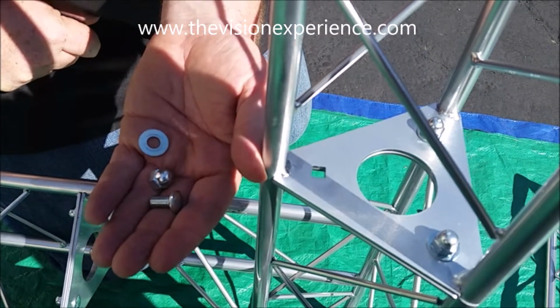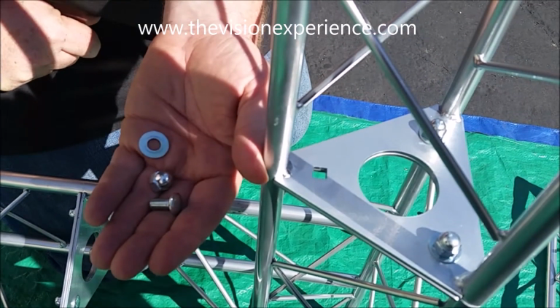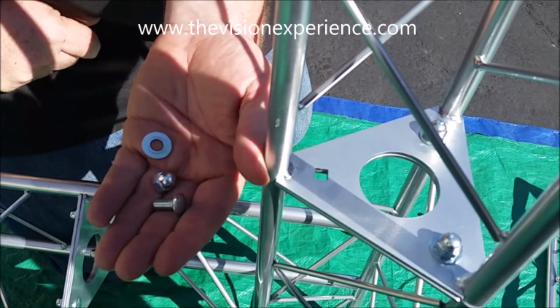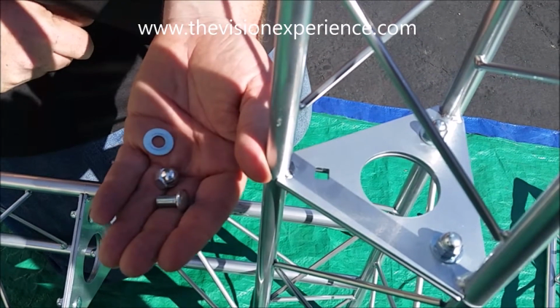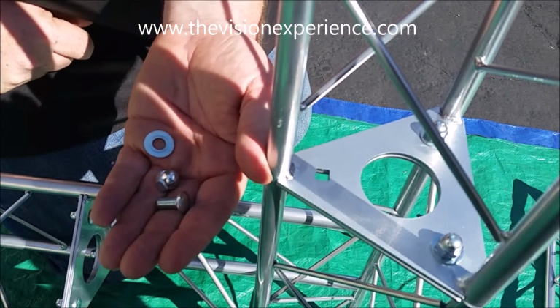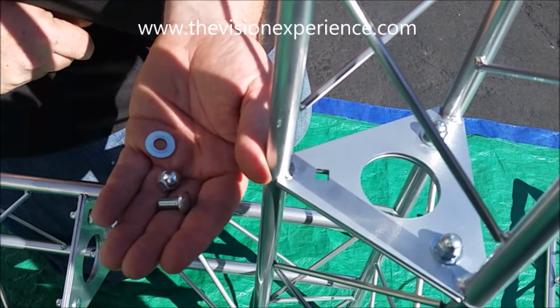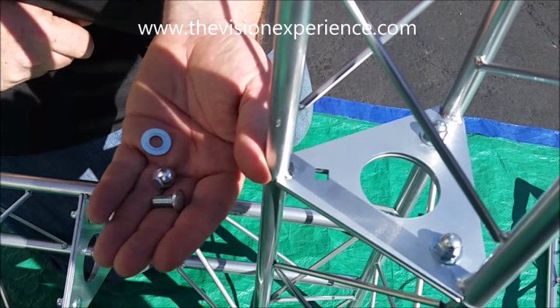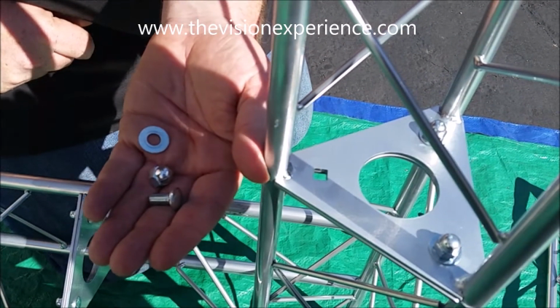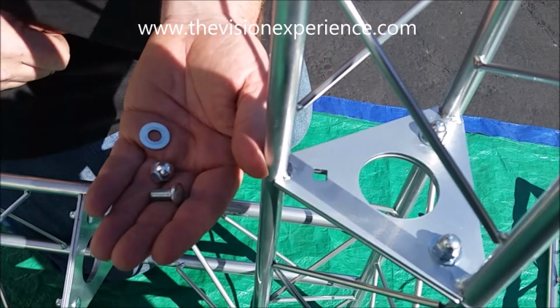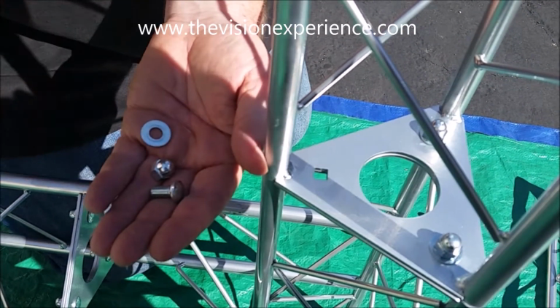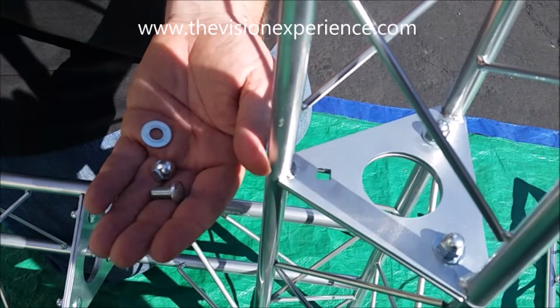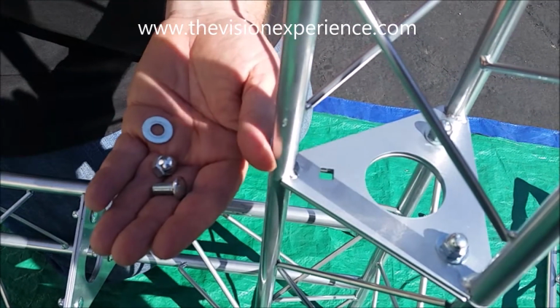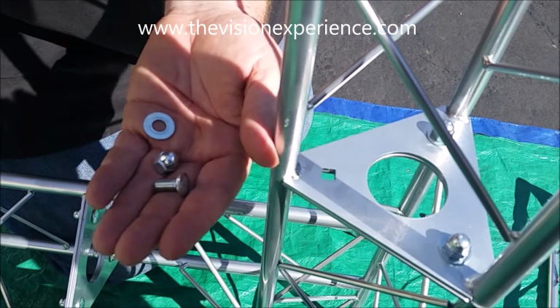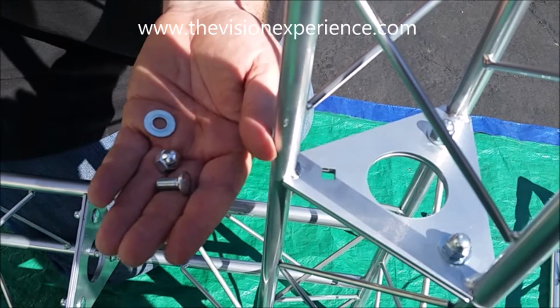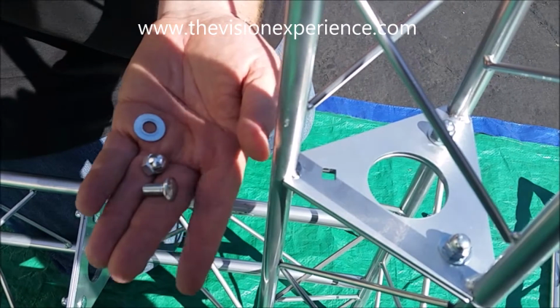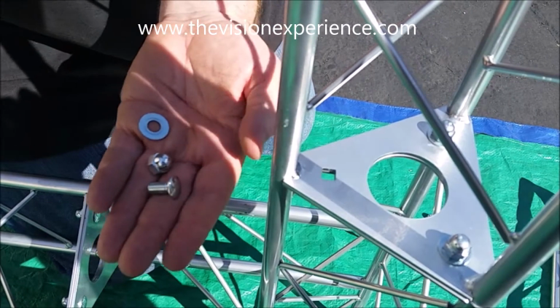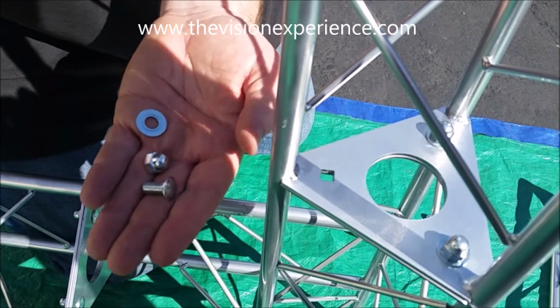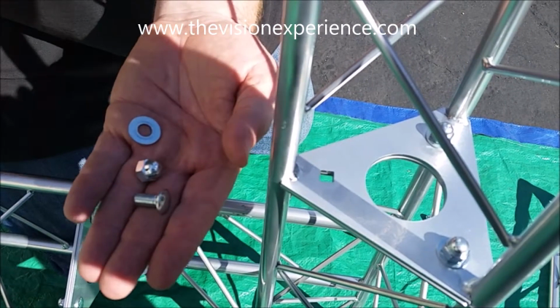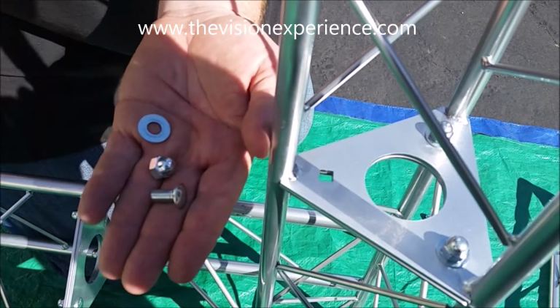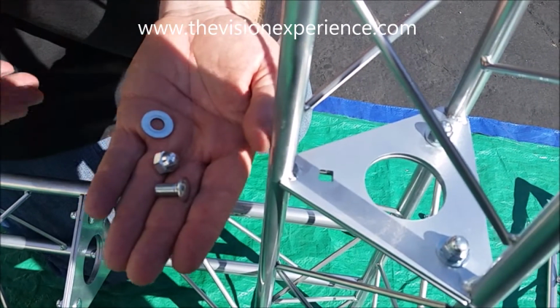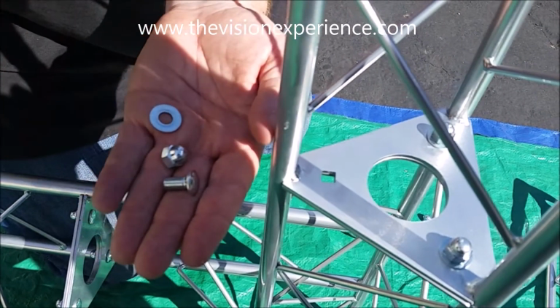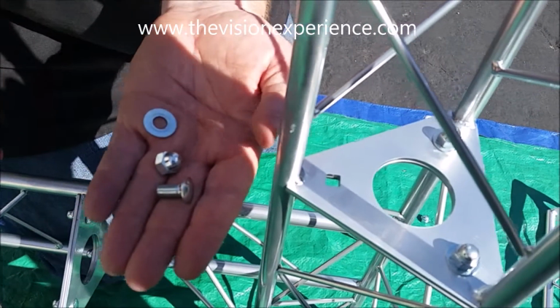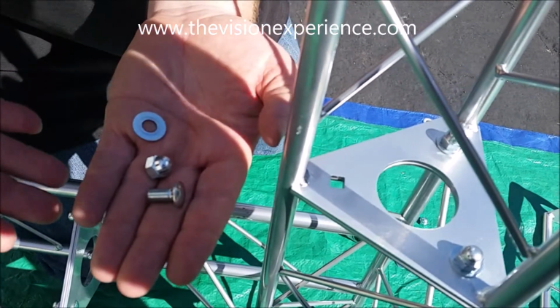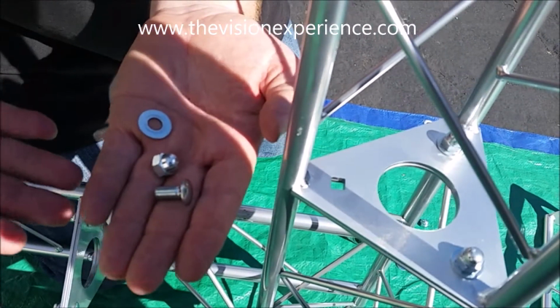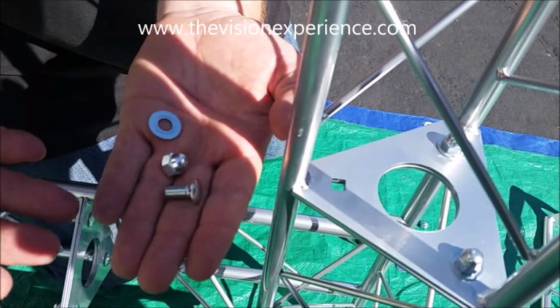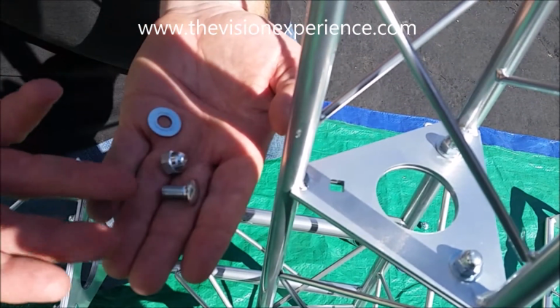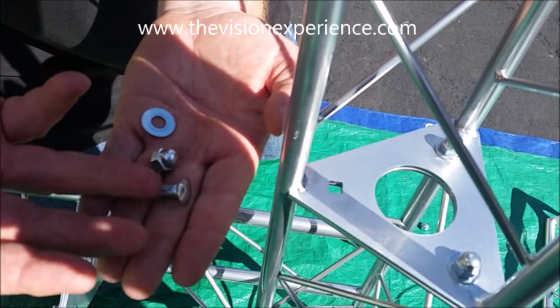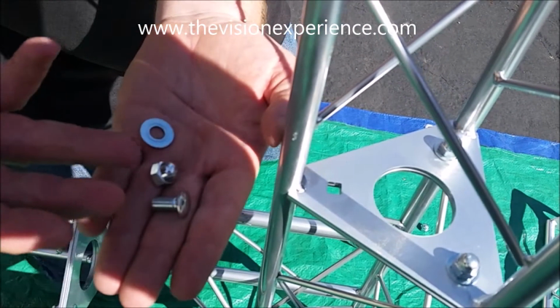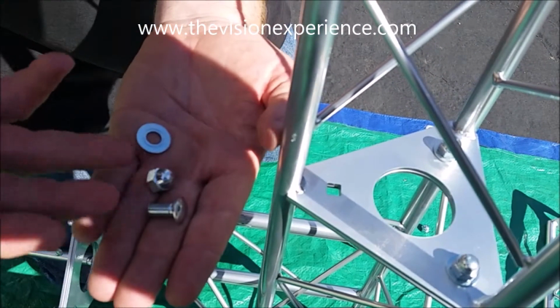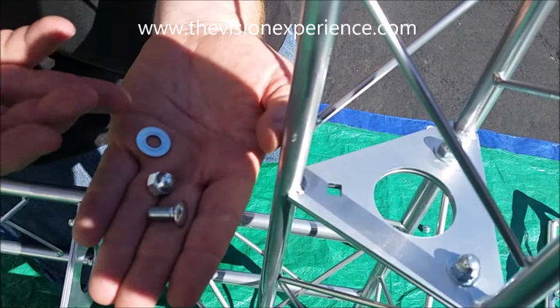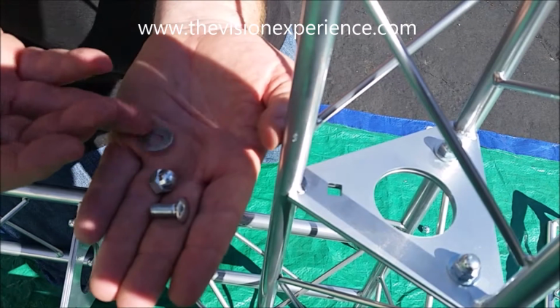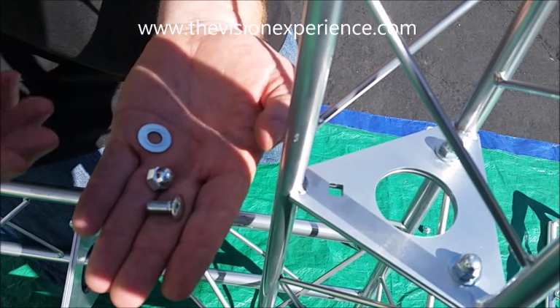In this video, we're going to show you how easy it is to connect the Trinity truss together. All you need is the included hardware, which includes the screw, the cap nut, and the washer.